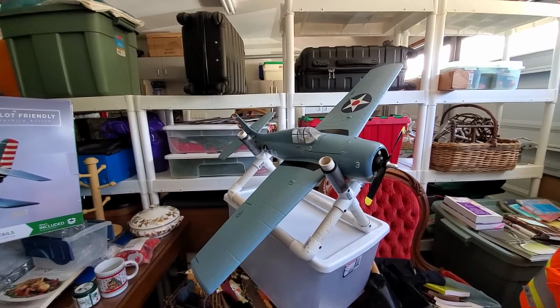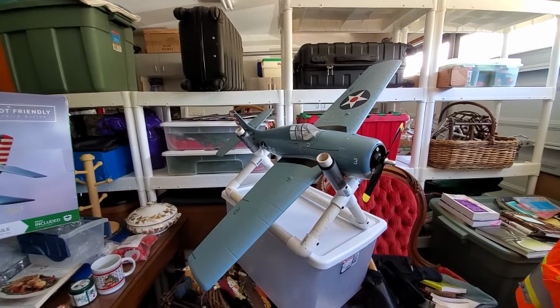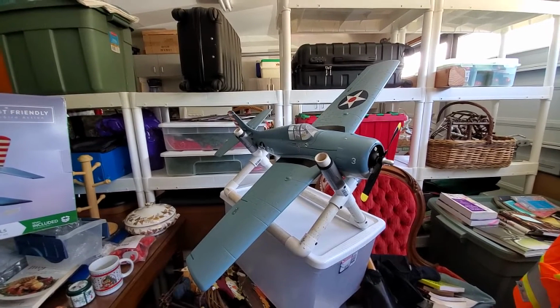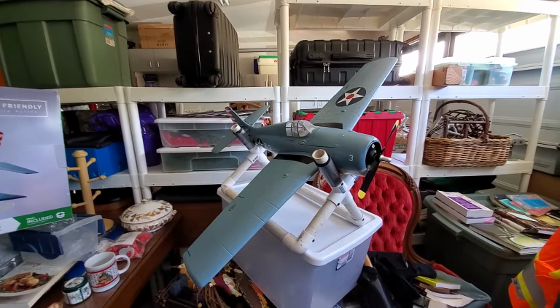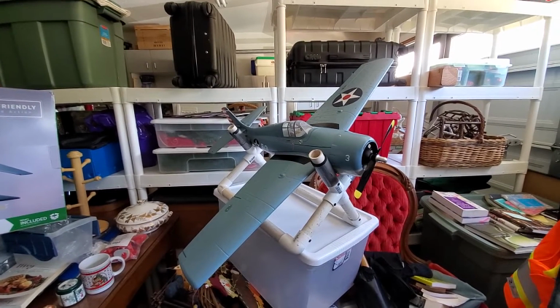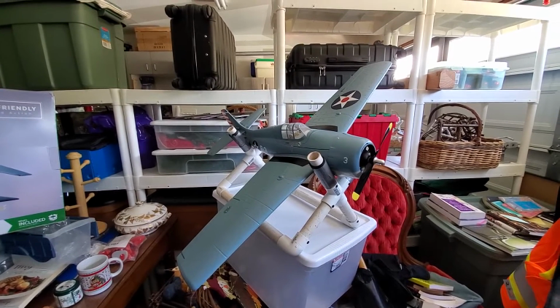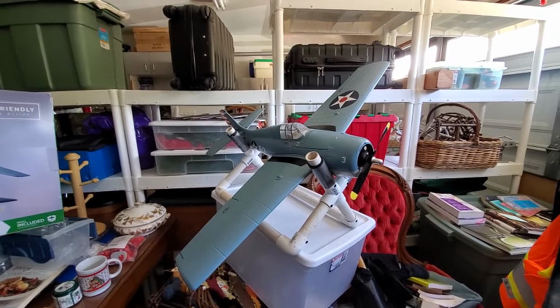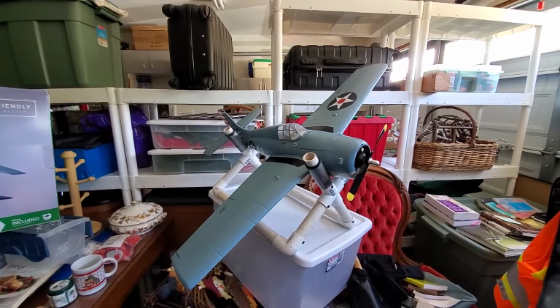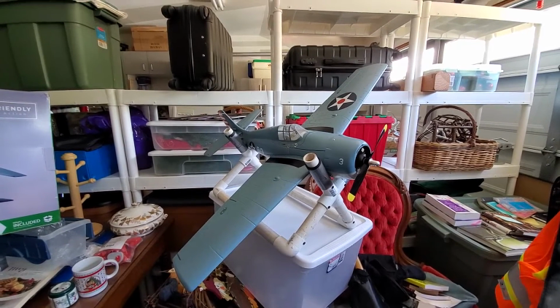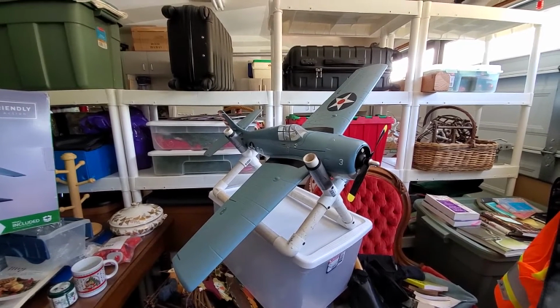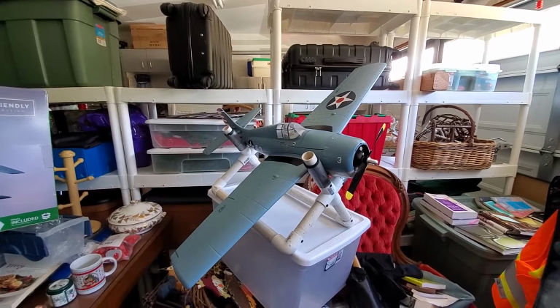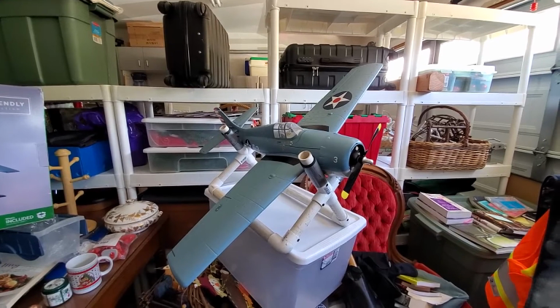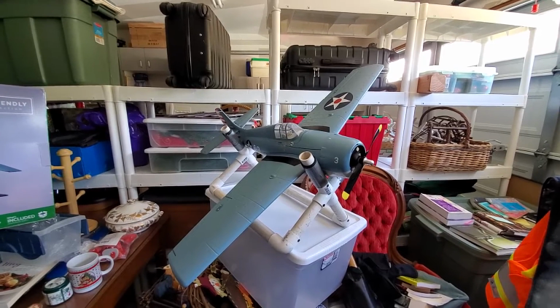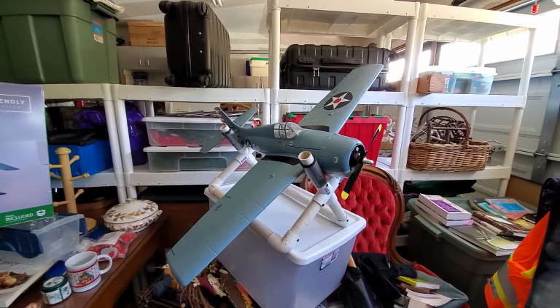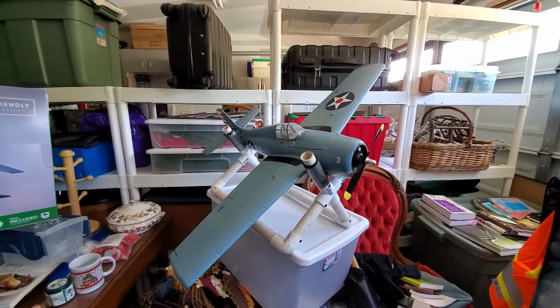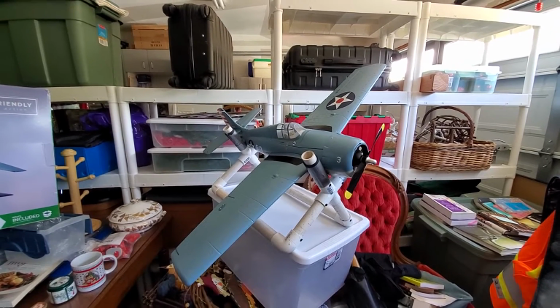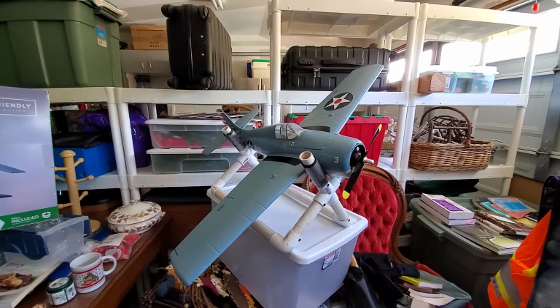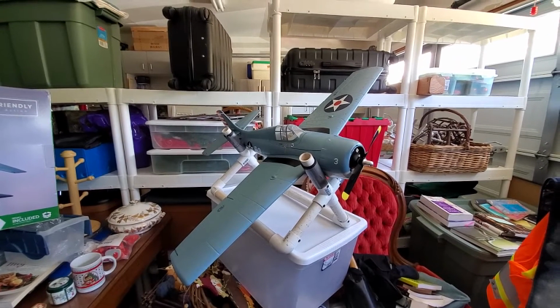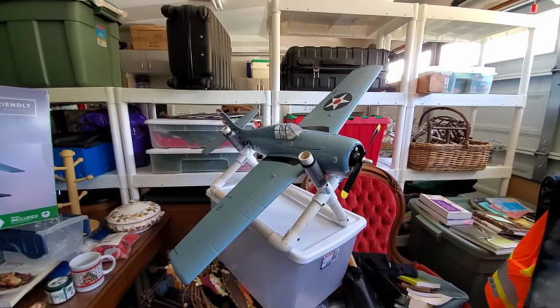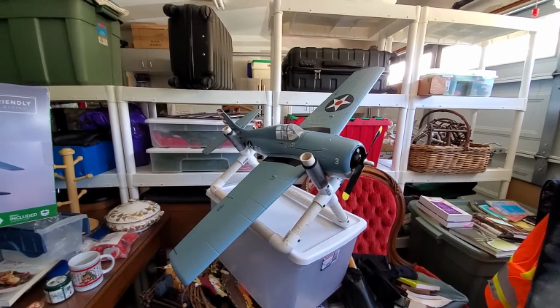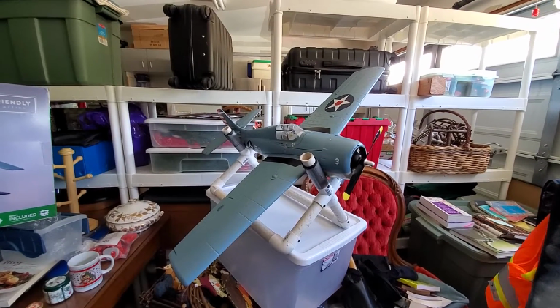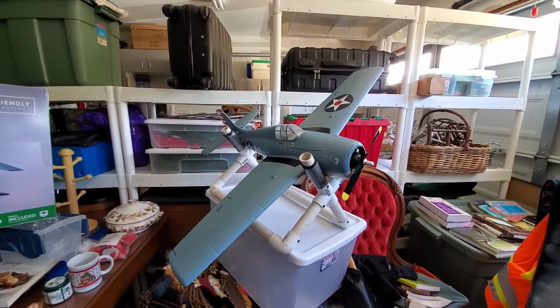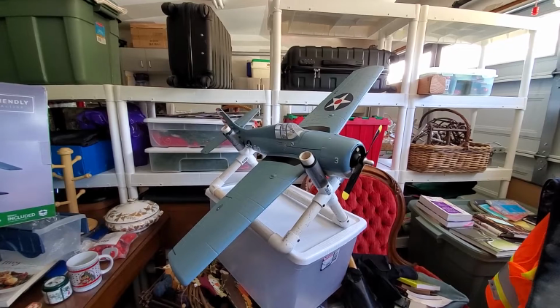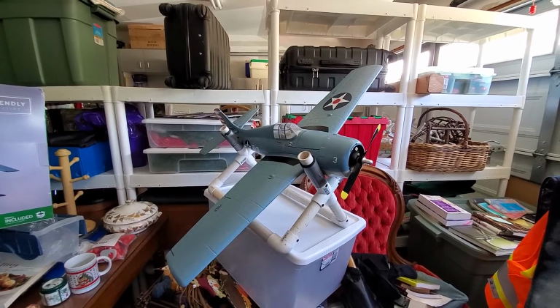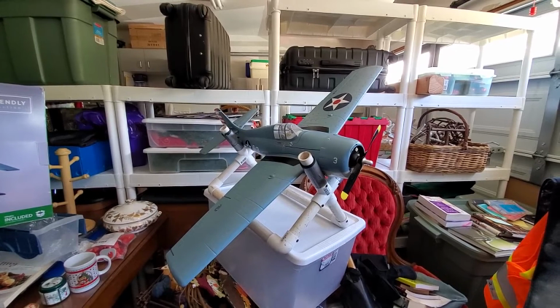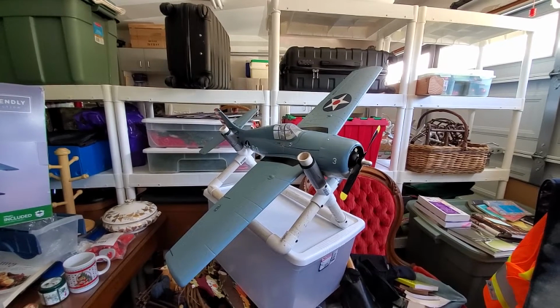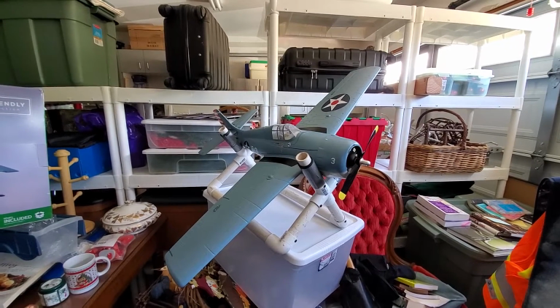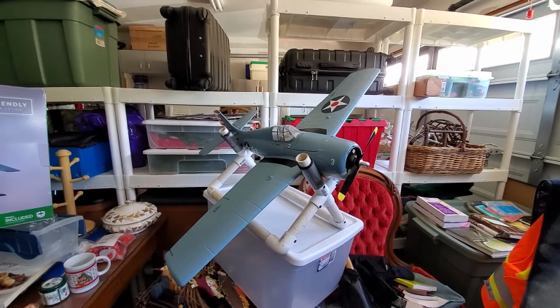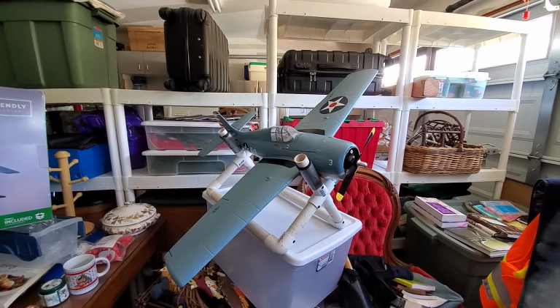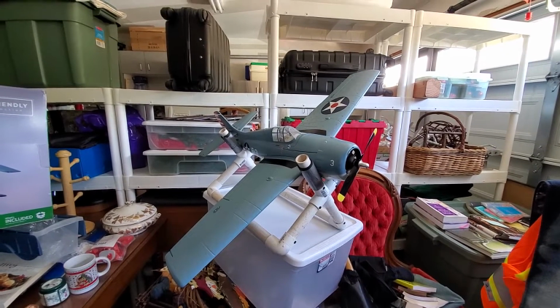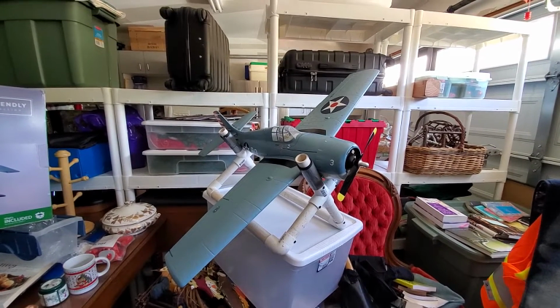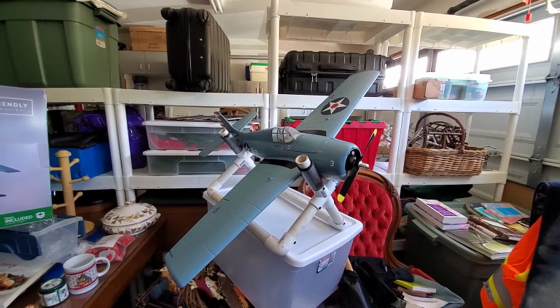Hey everybody, Barry G's RC here in my garage today, getting ready for tomorrow 4th of July, getting some of my warbirds ready. I'm going to be taking them out to the flying field tomorrow with the Menifee Valley Flyers.